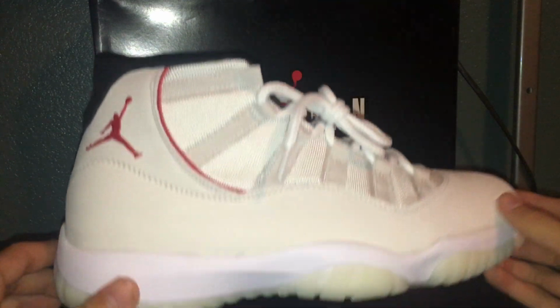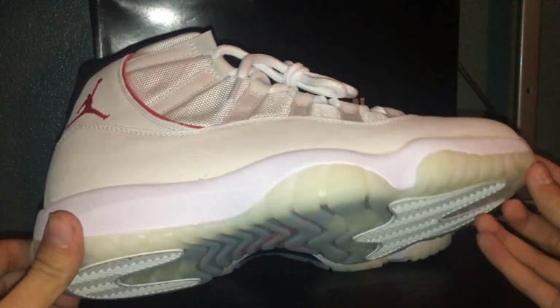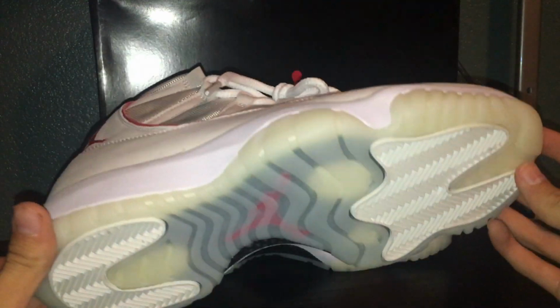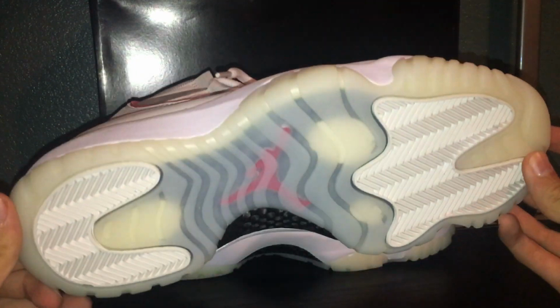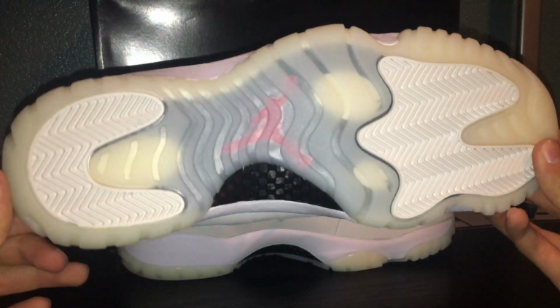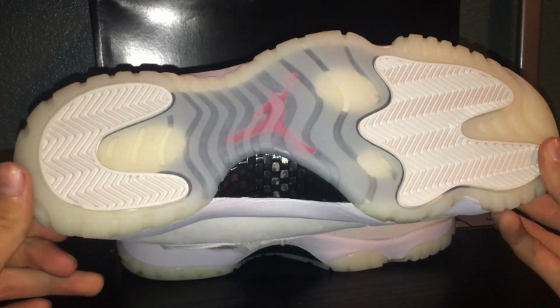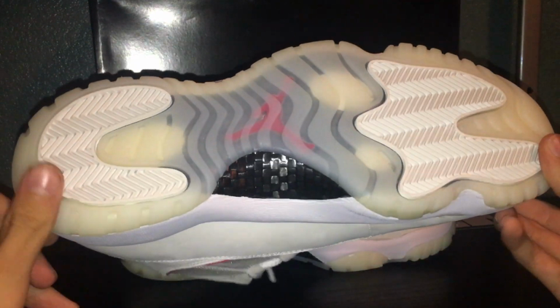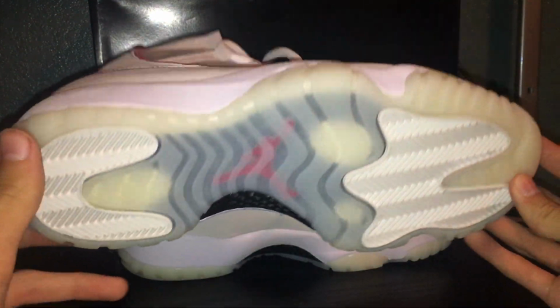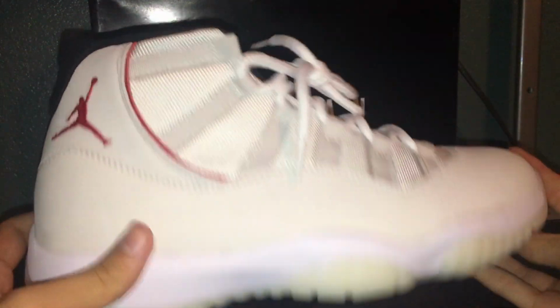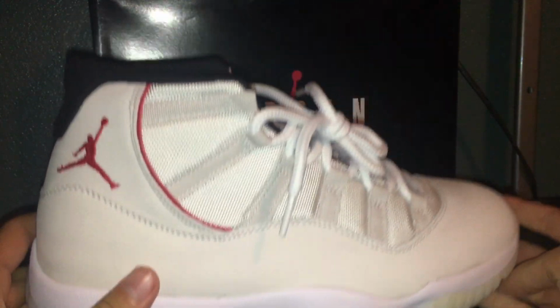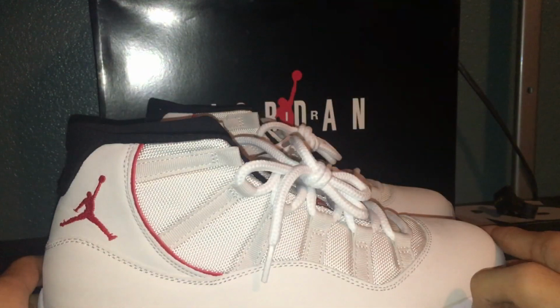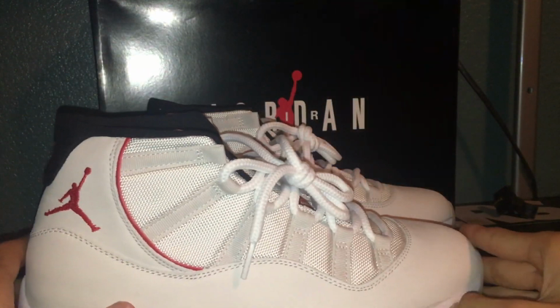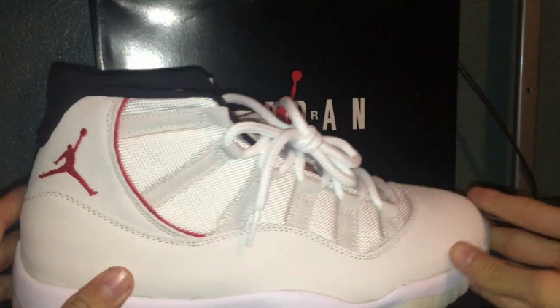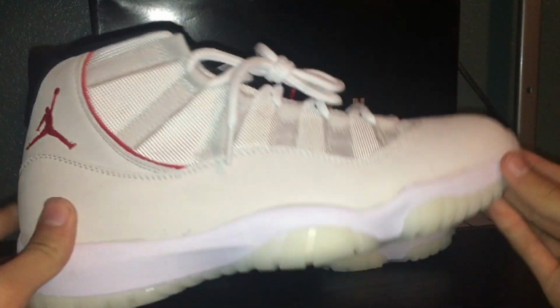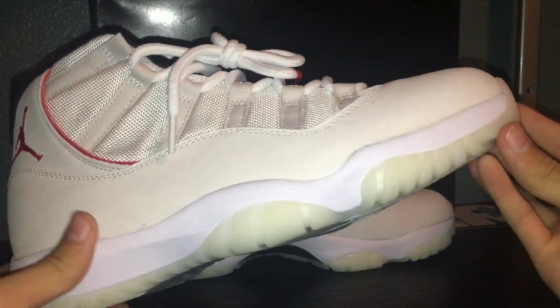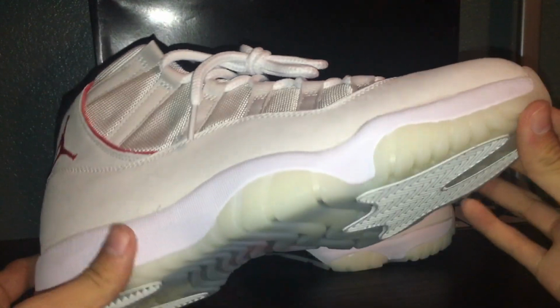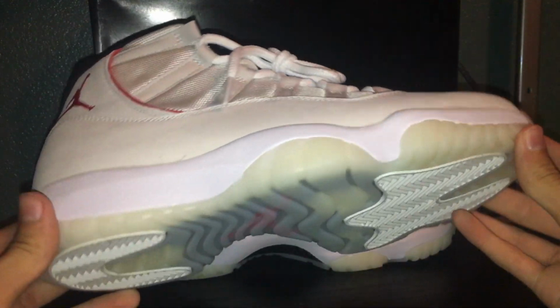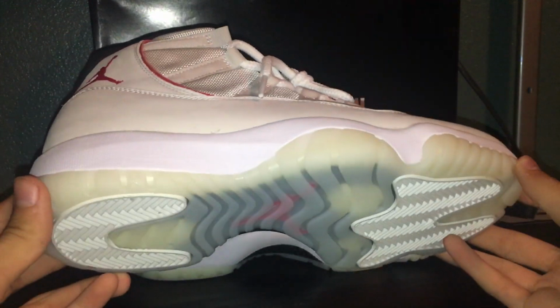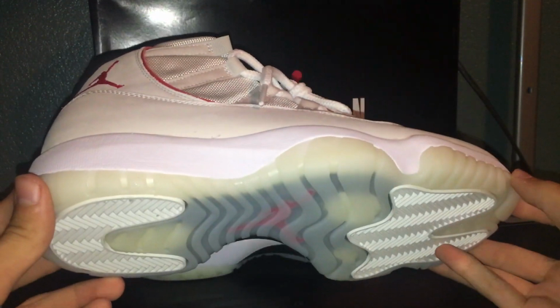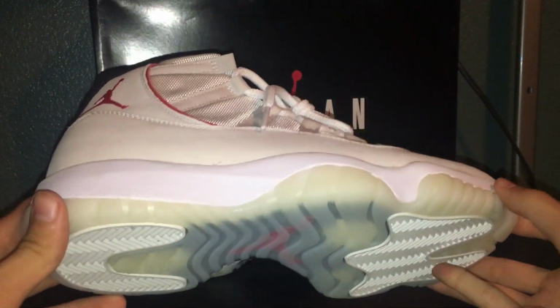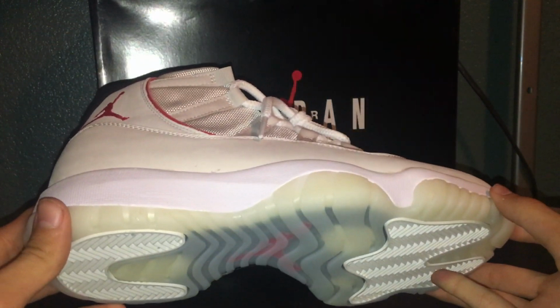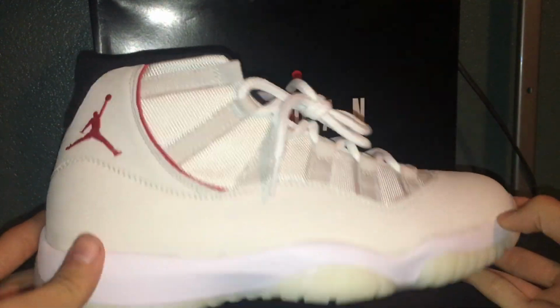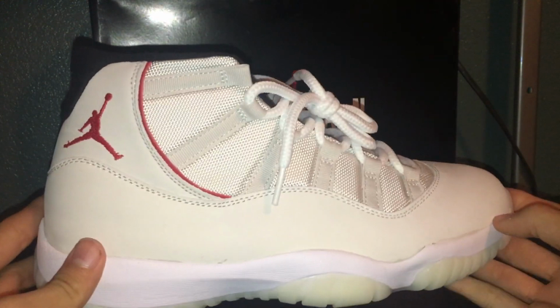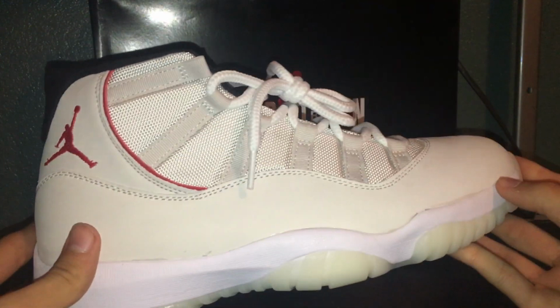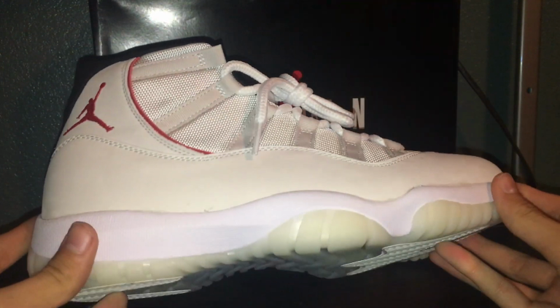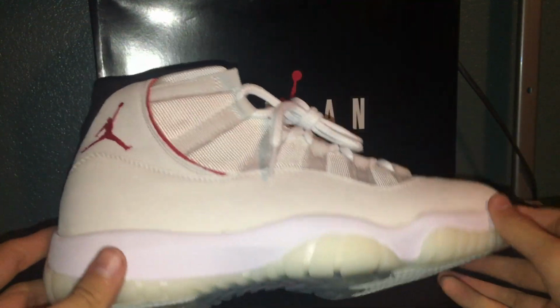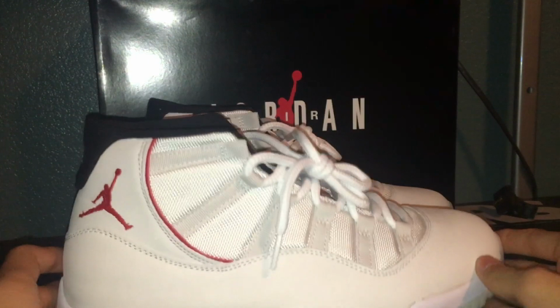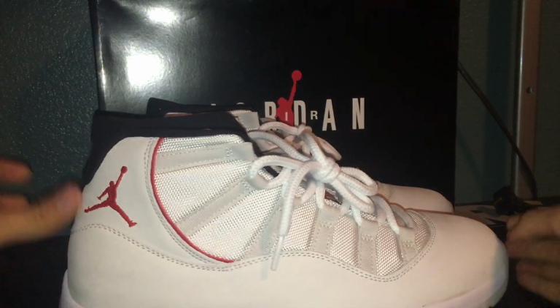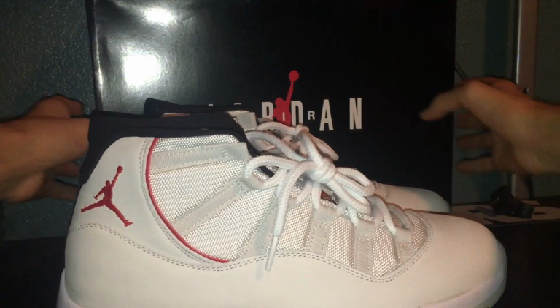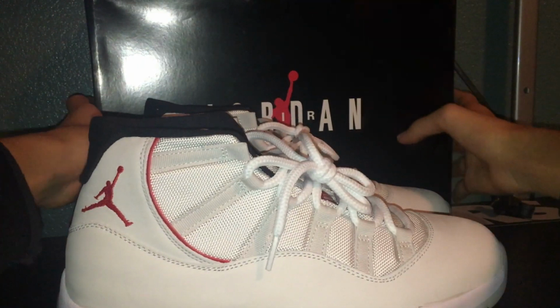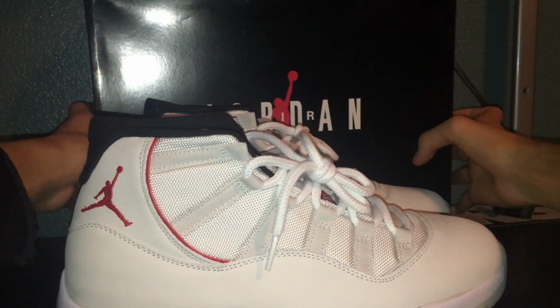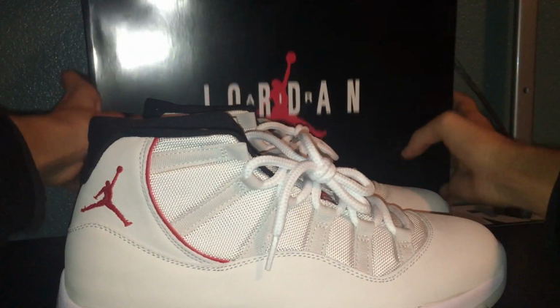I'm going to be reviewing the Air Jordan 11 Platinum Tints. I got these in a size 10 and a half at my local Foot Locker for a retail price of $220 US dollars.